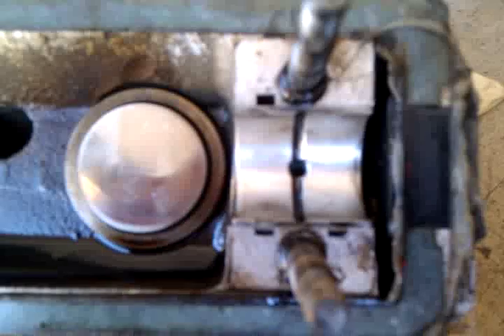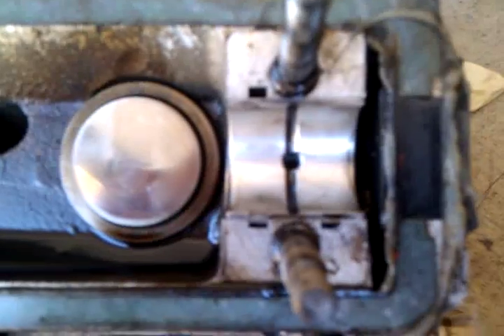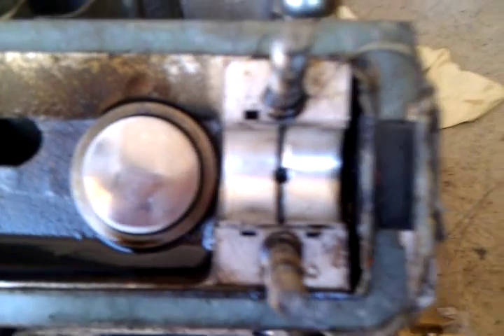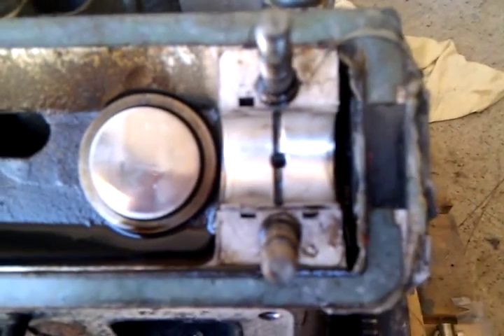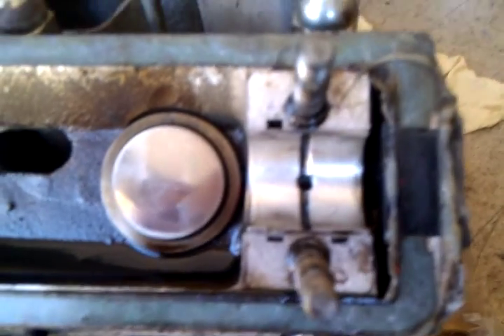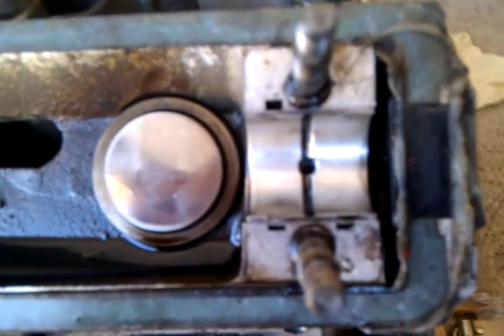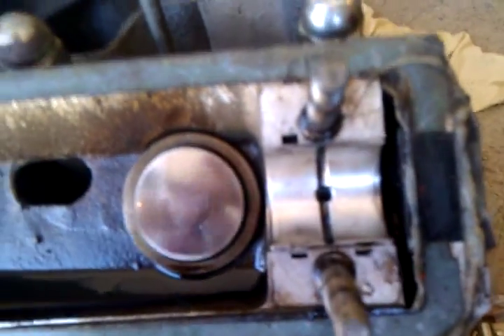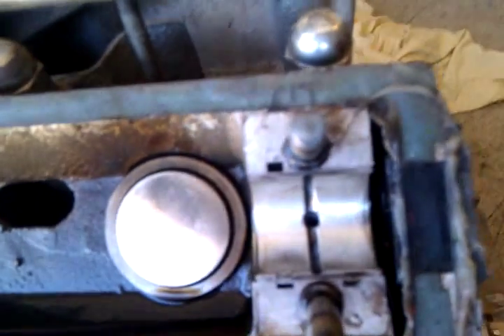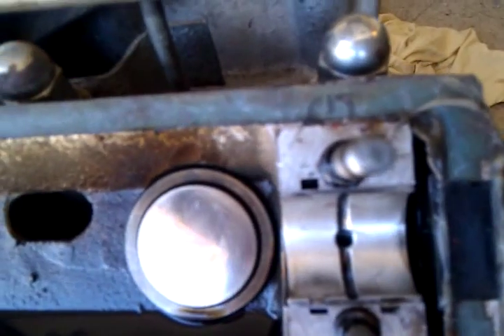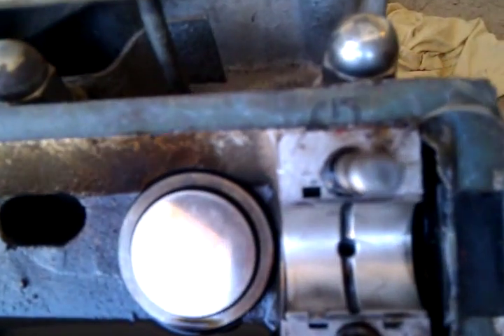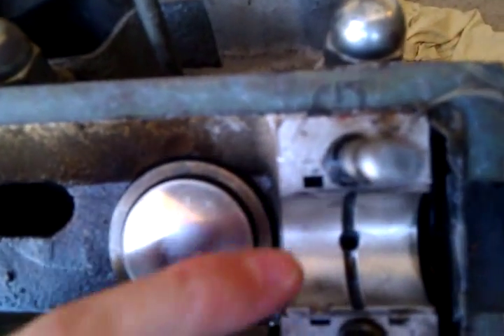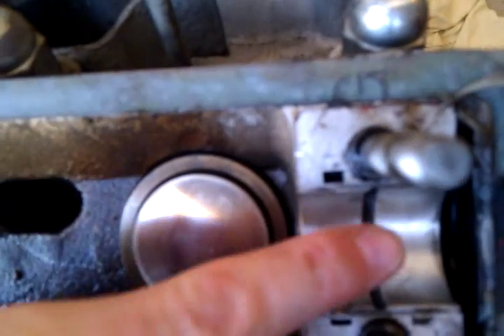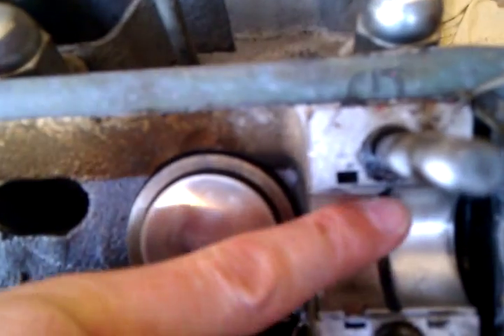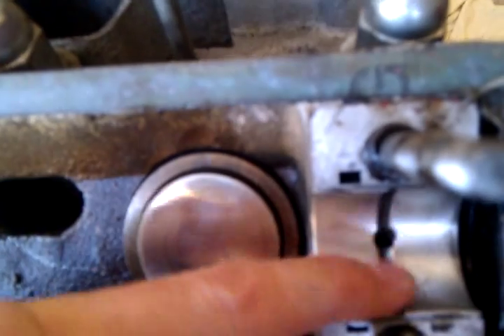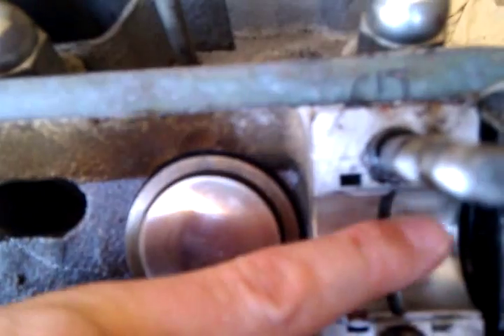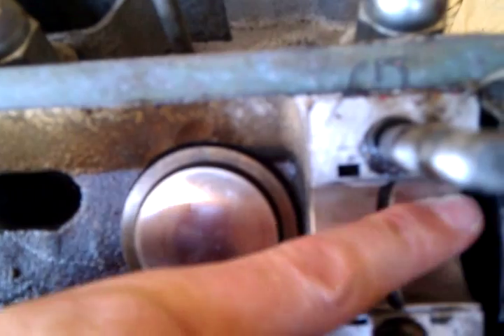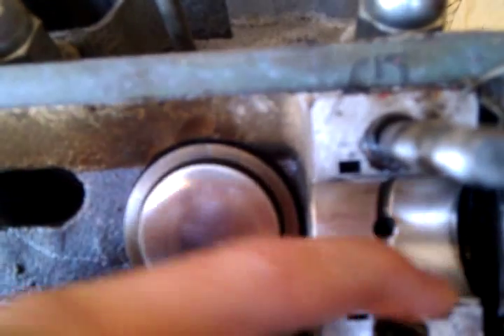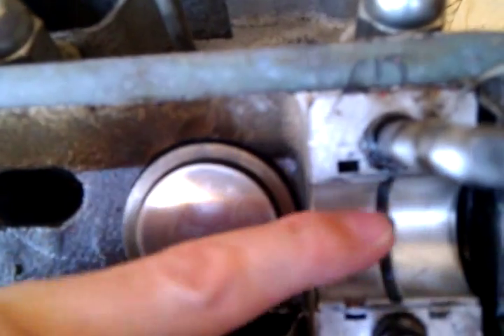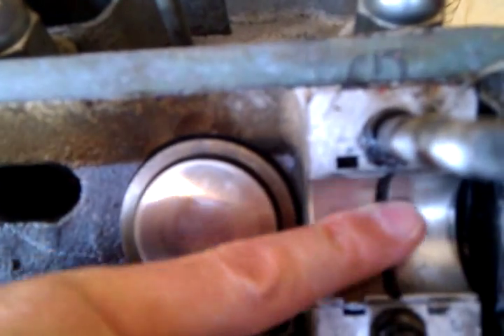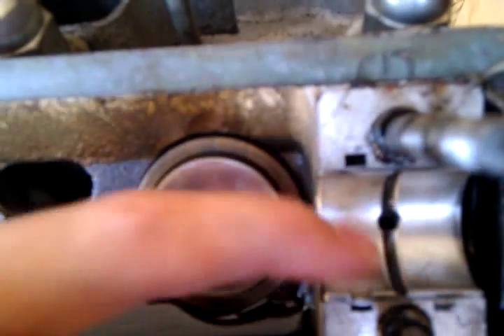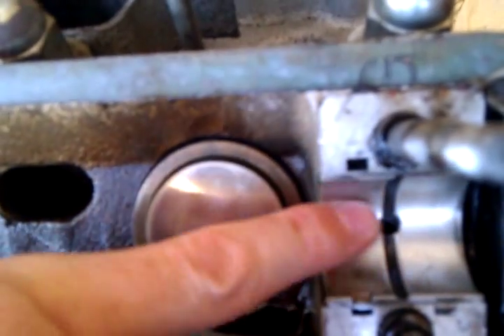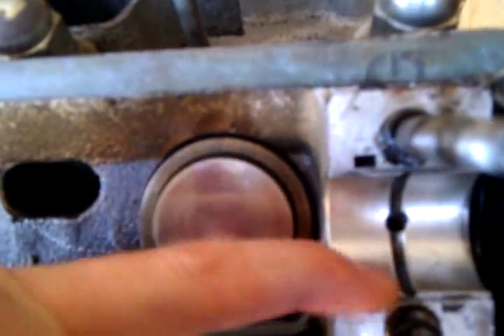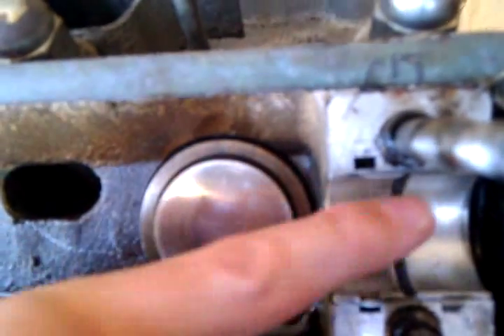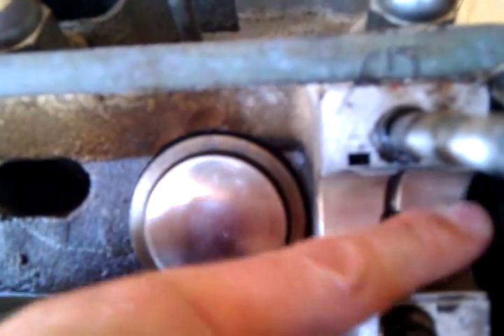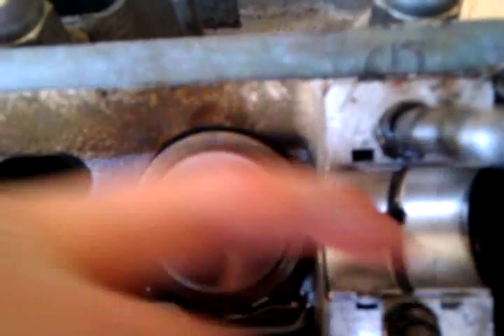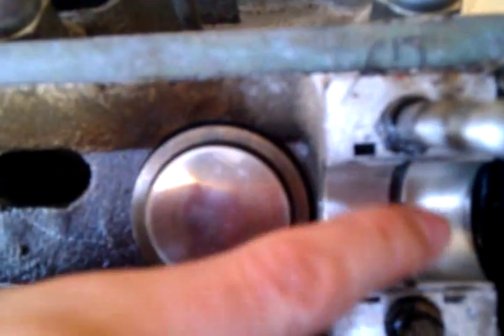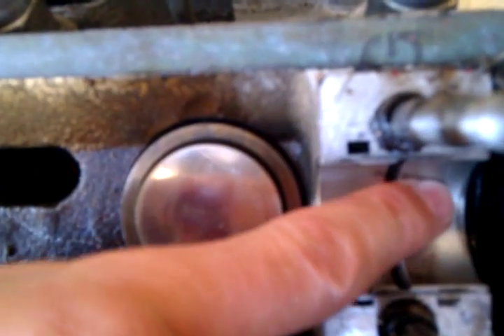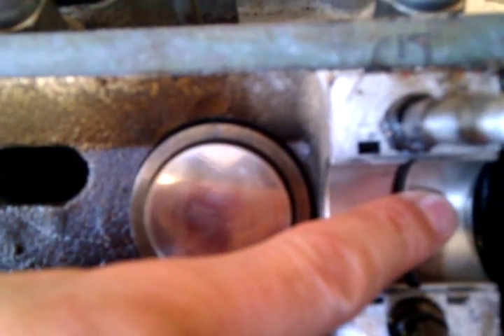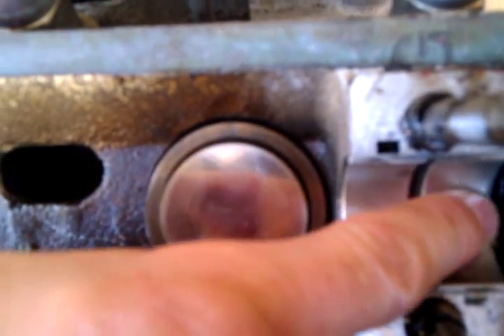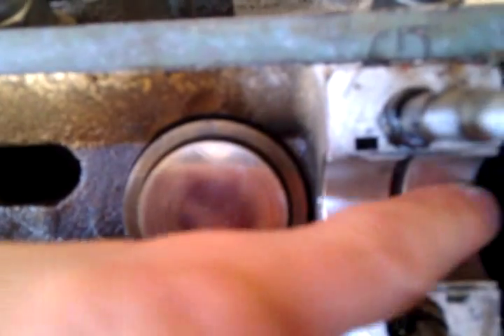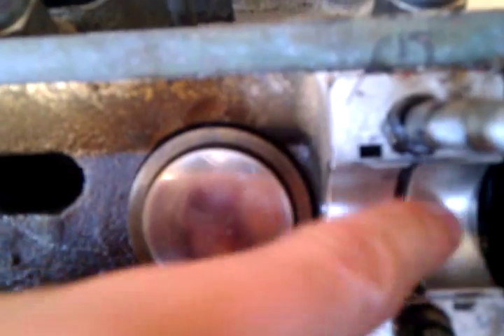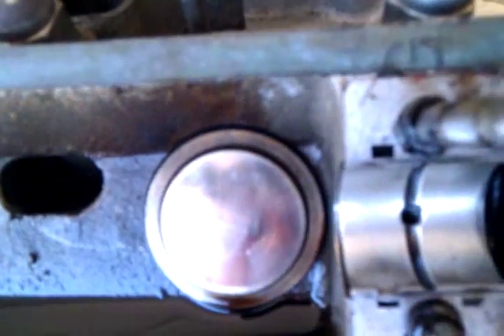So the exhaust shaft is removed. We can see that the bearing on the rearmost side is a little worn on the very extremity here.